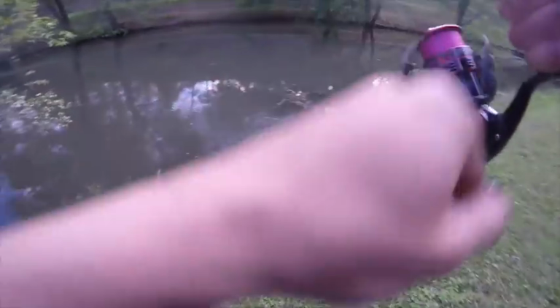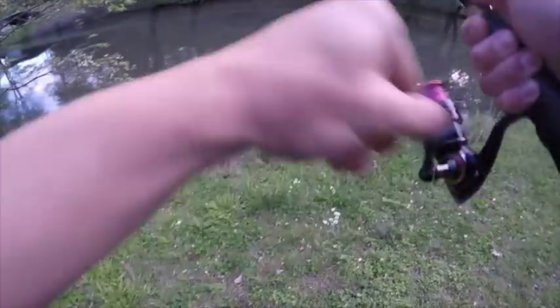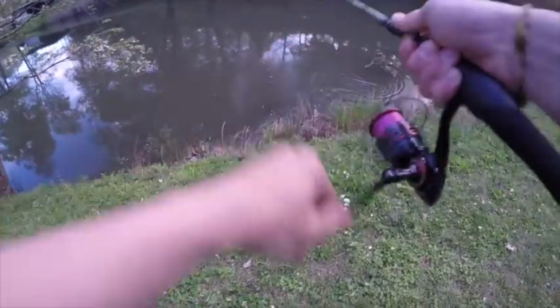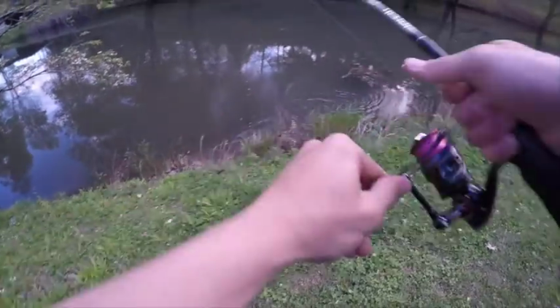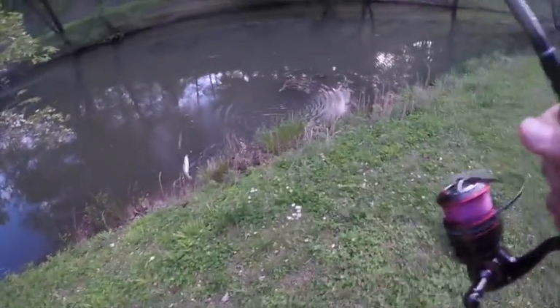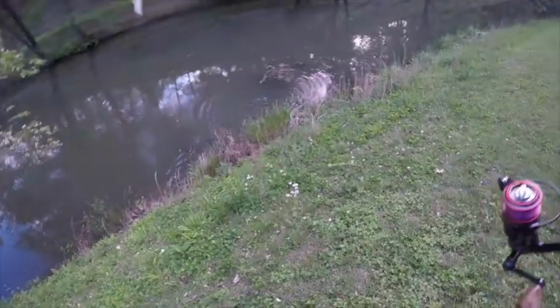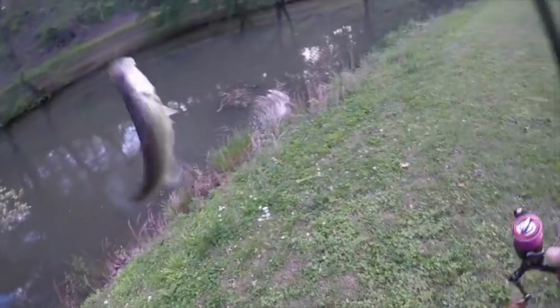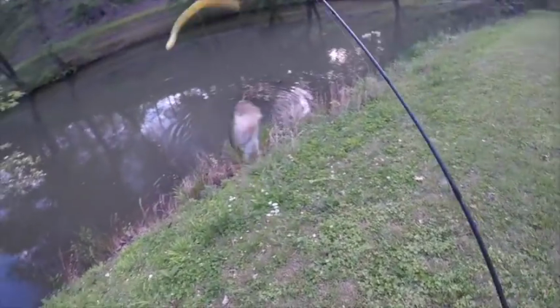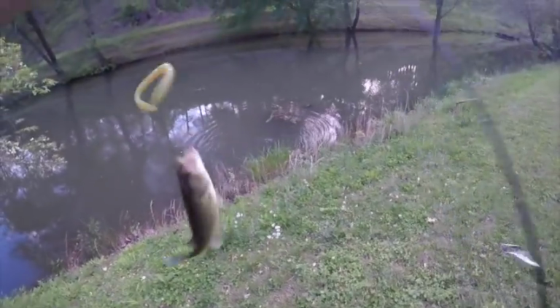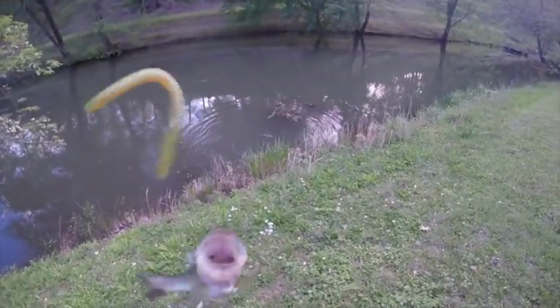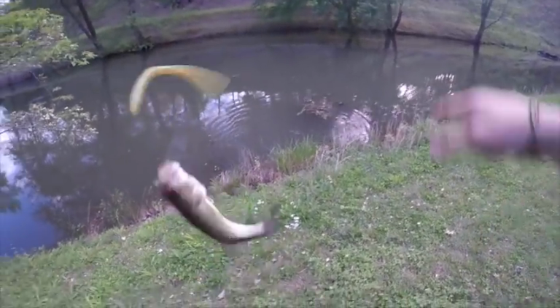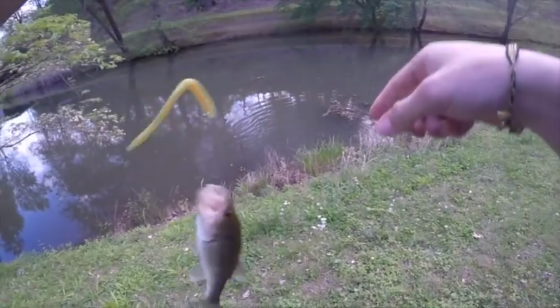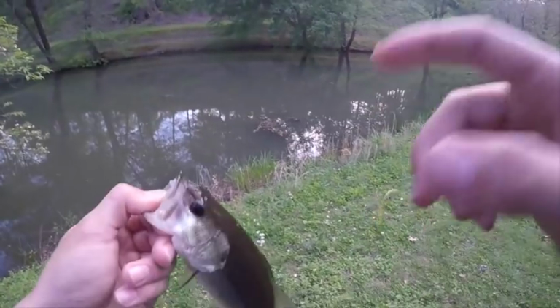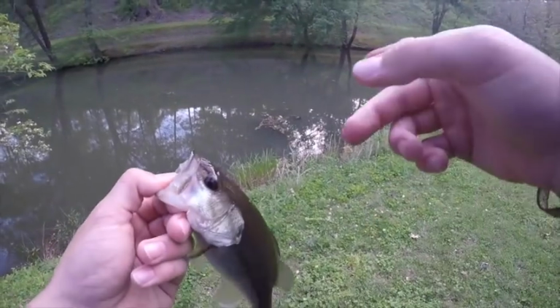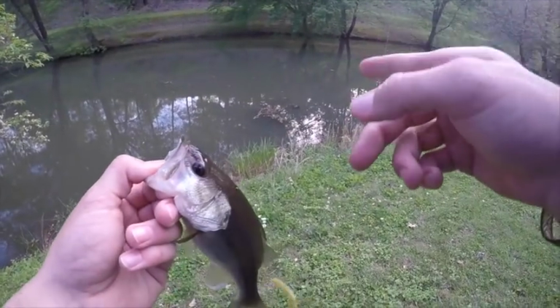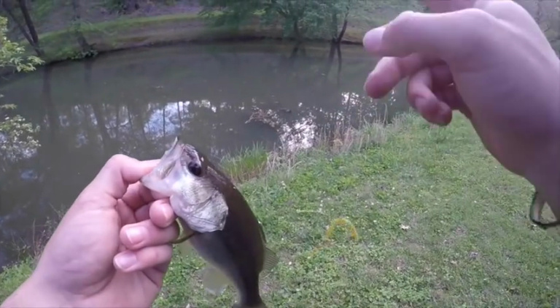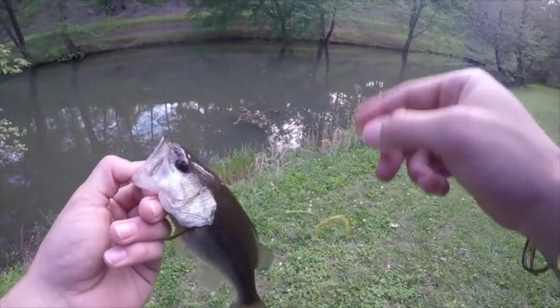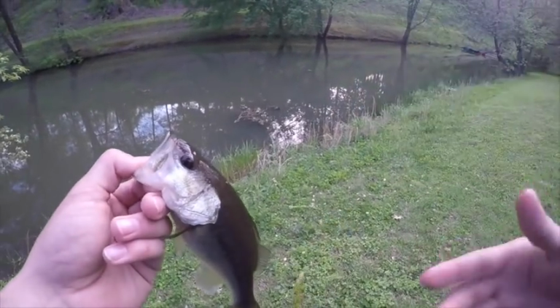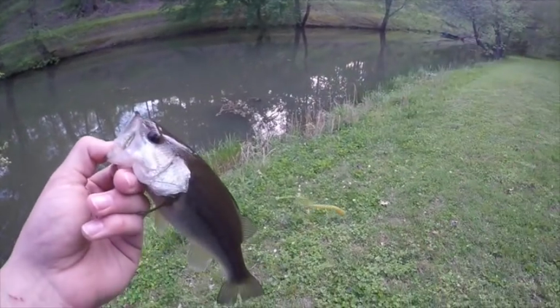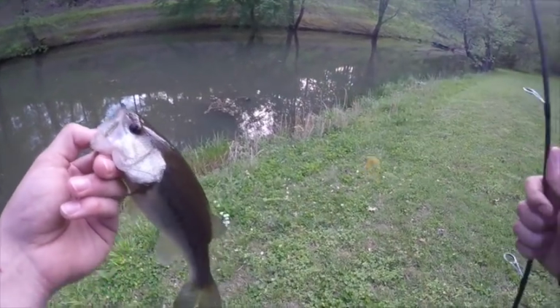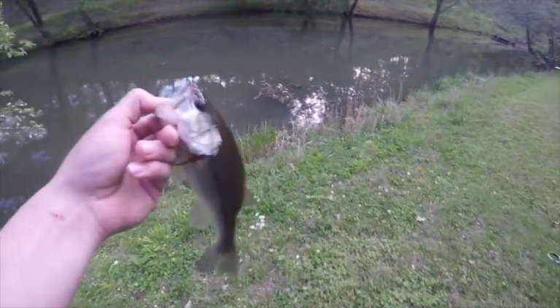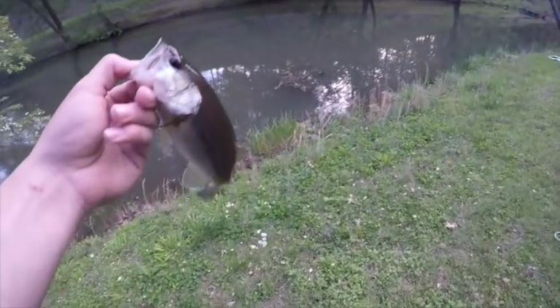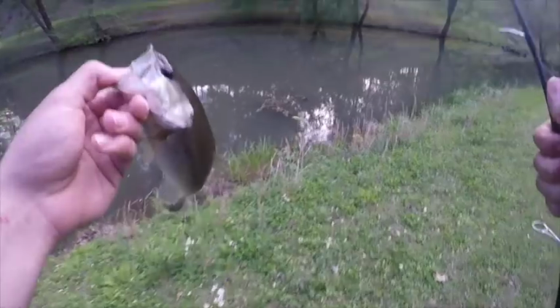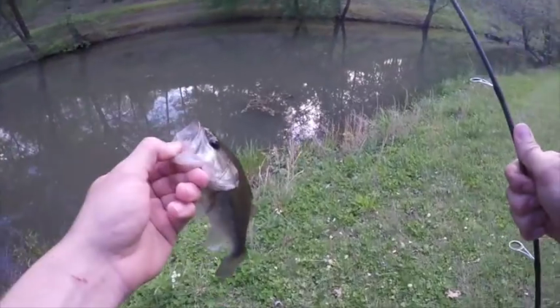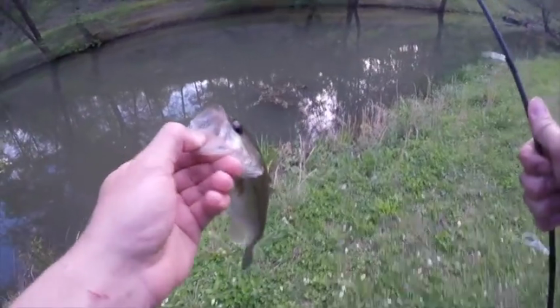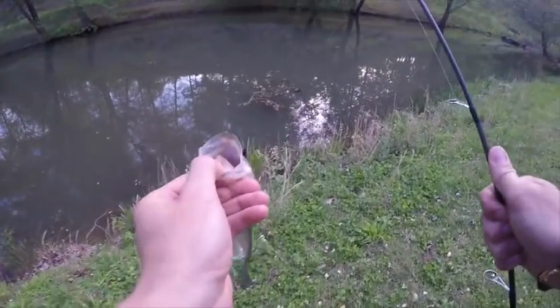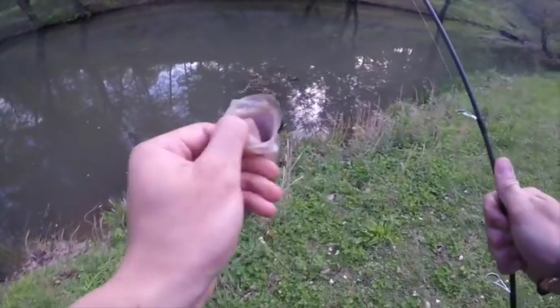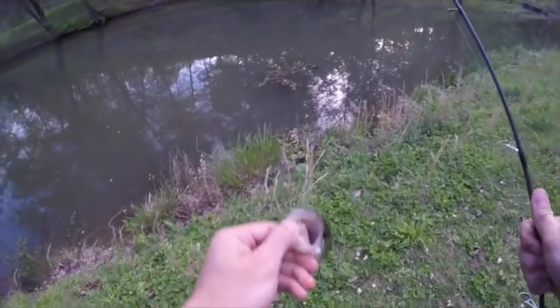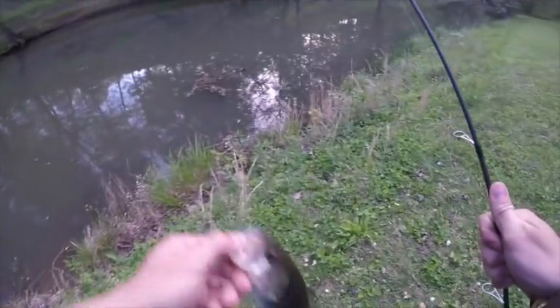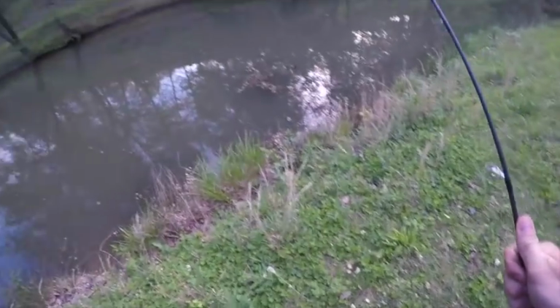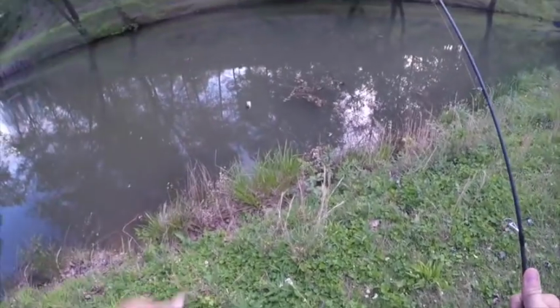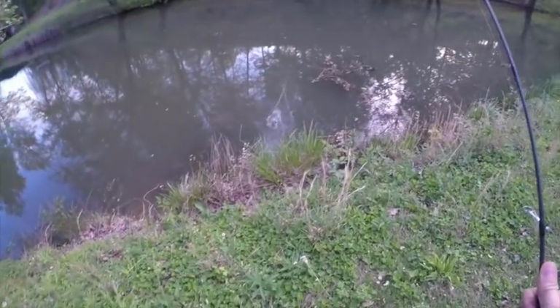Pulled this fish straight out of that brush pile. Instead of coming up to the brush pile and flipping a jig or a creature bait in, I threw the wacky worm on the outside and made this bass come out of the brush pile to eat my worm.